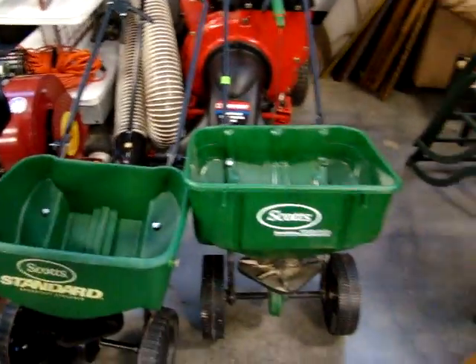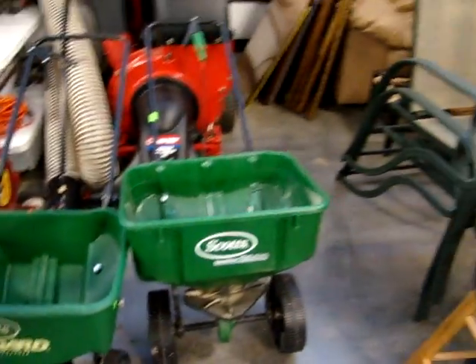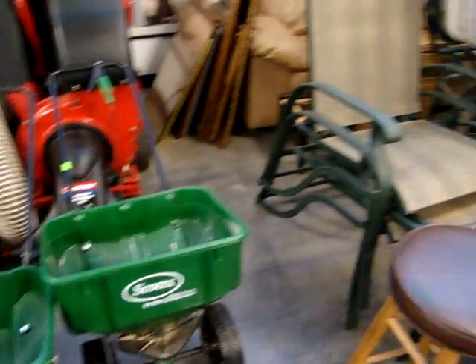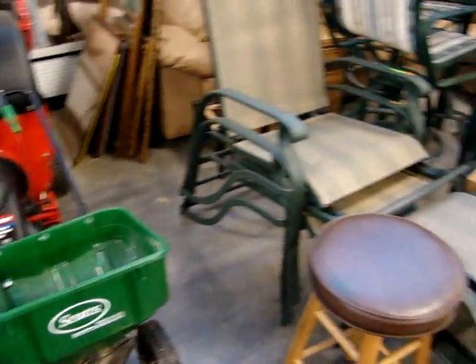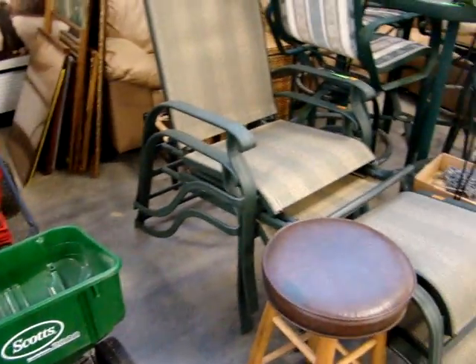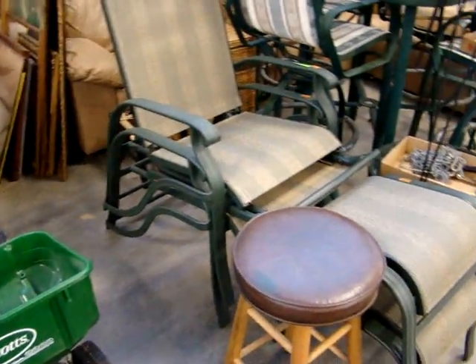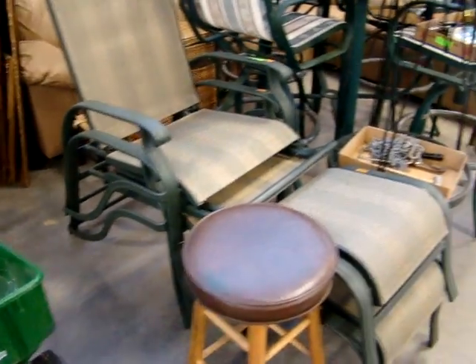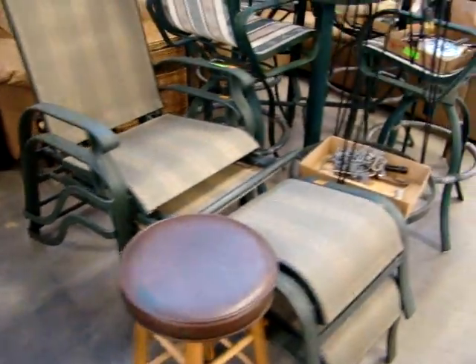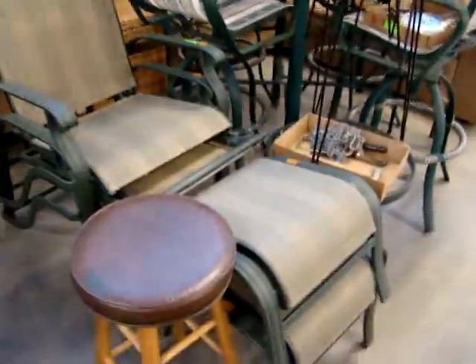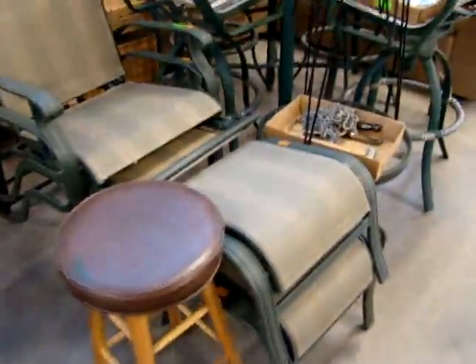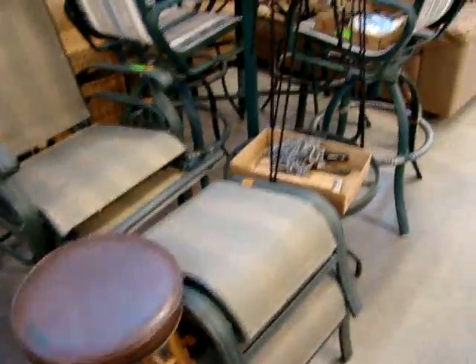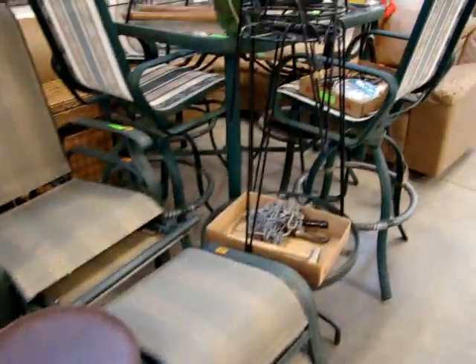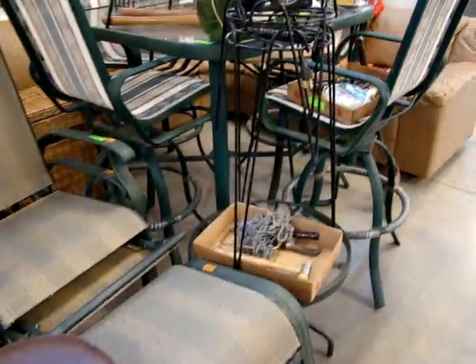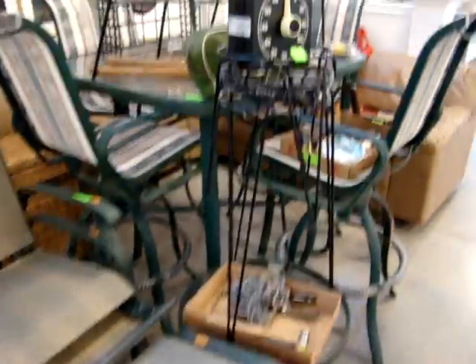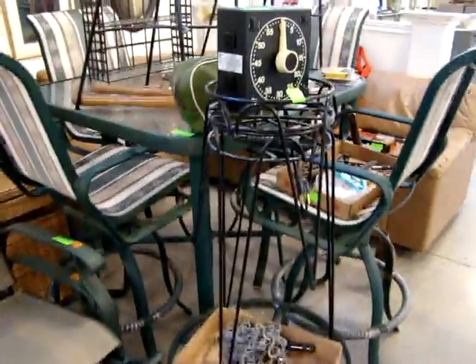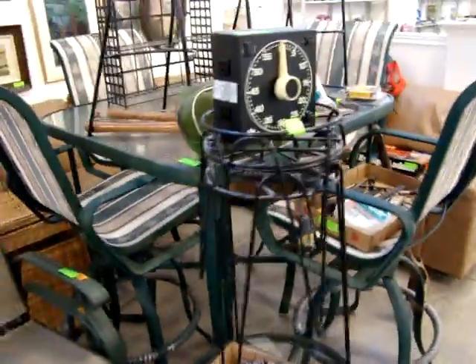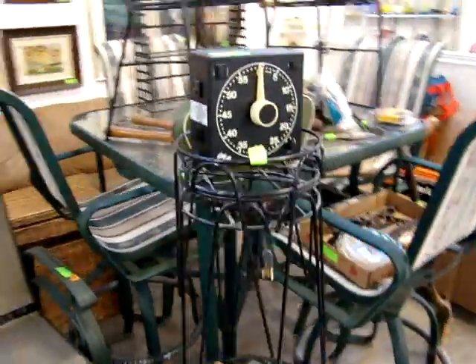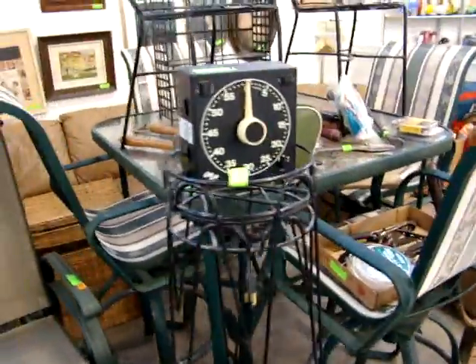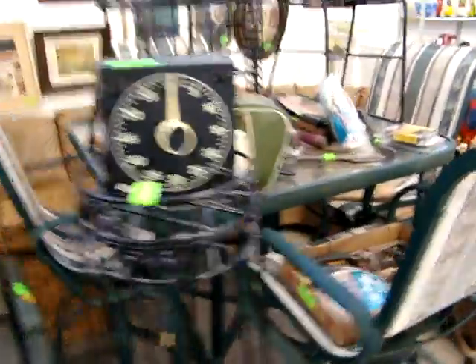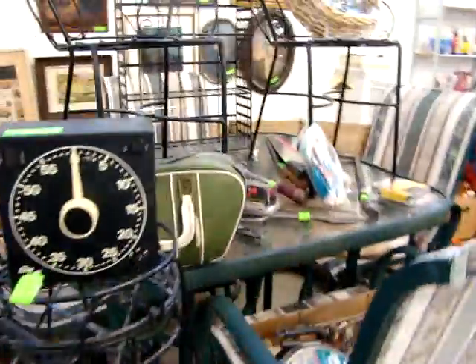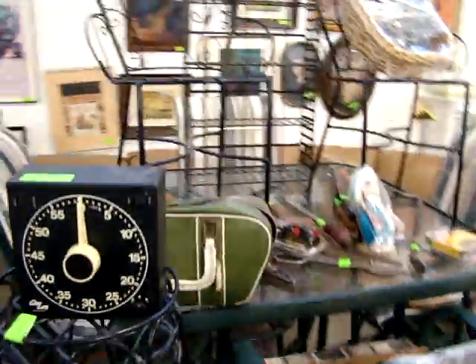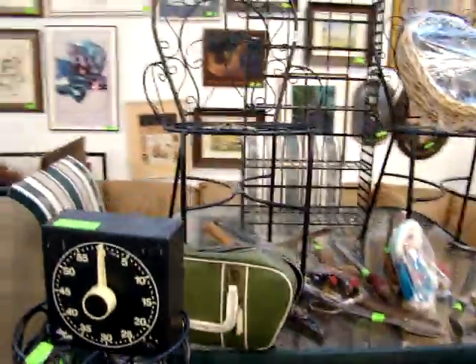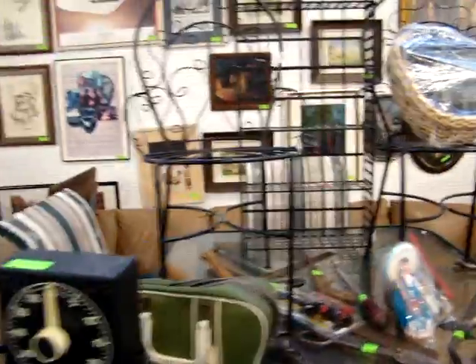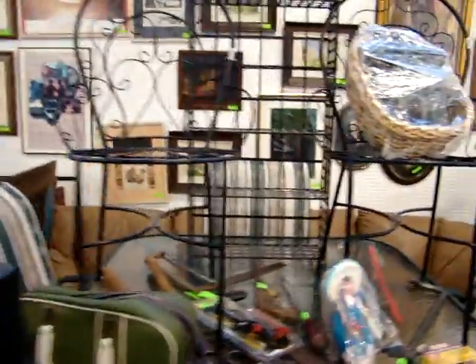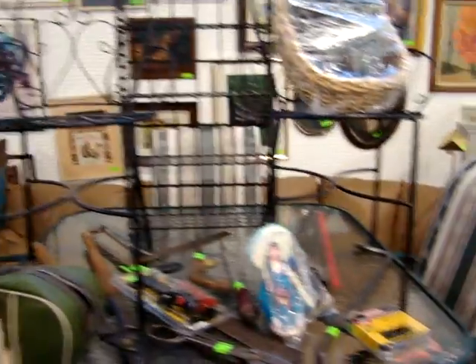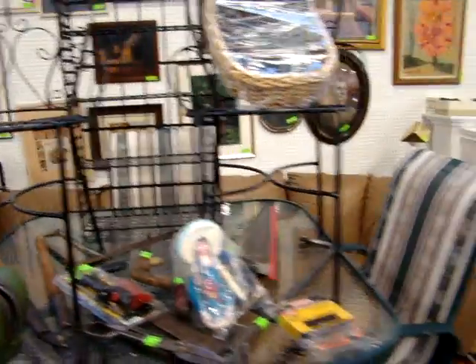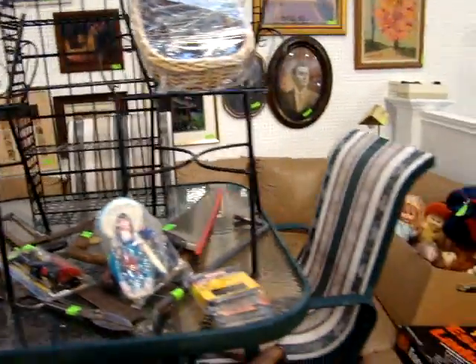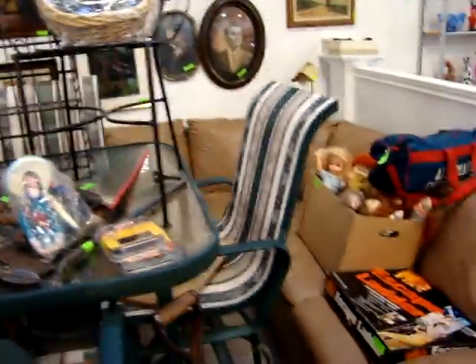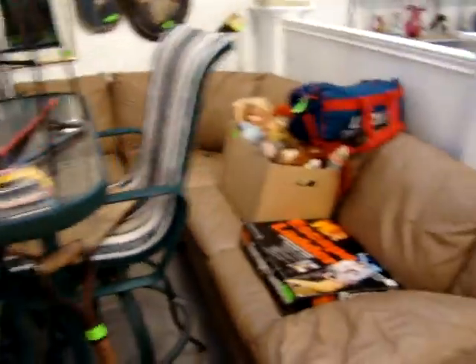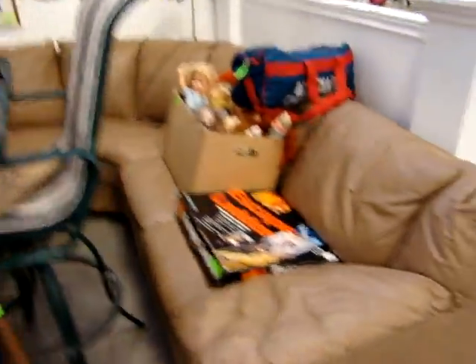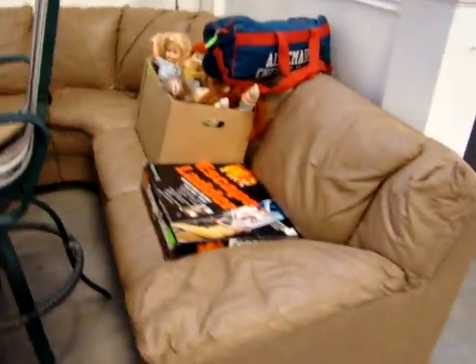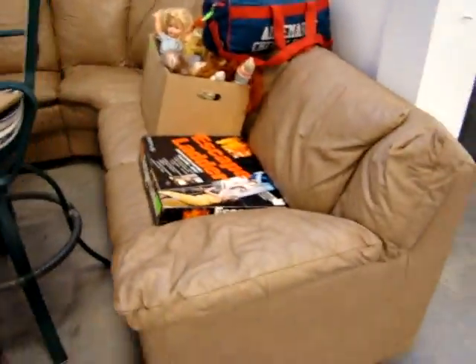Scott Cedars outdoor chairs with stools. You can have a bar height table with four chairs, little wrought iron chairs. I have a leather sectional sofa.